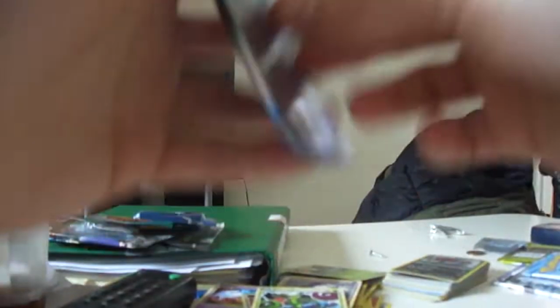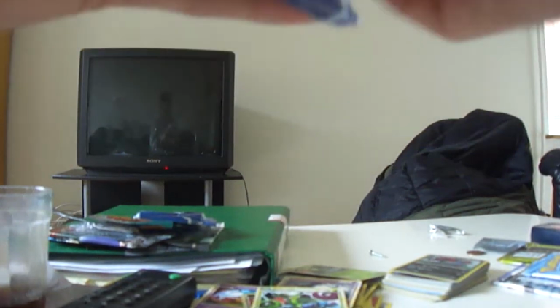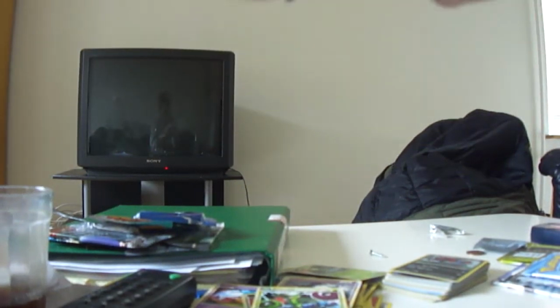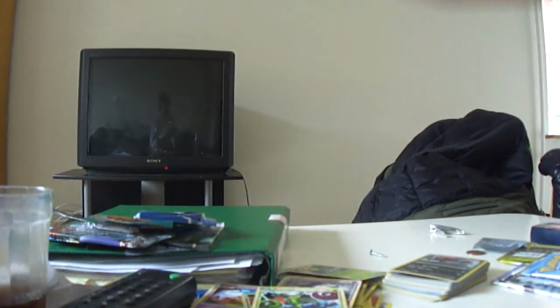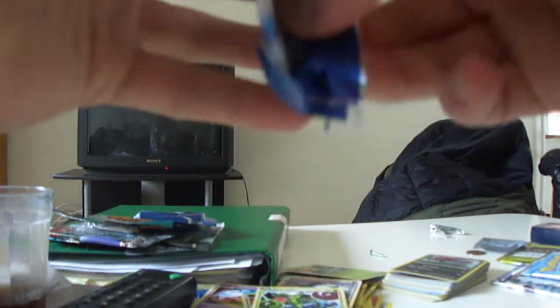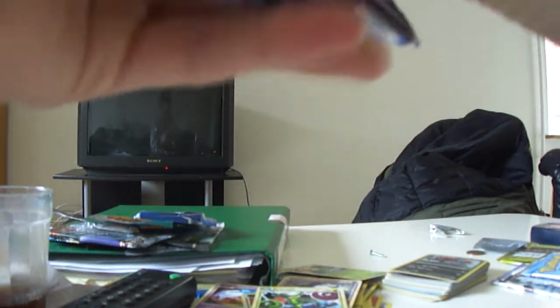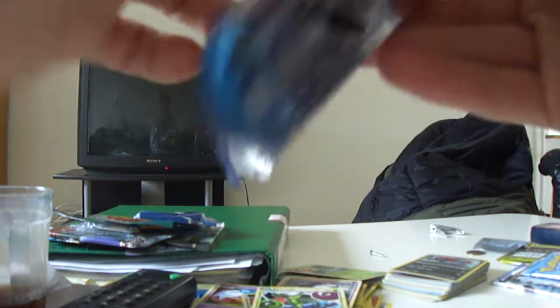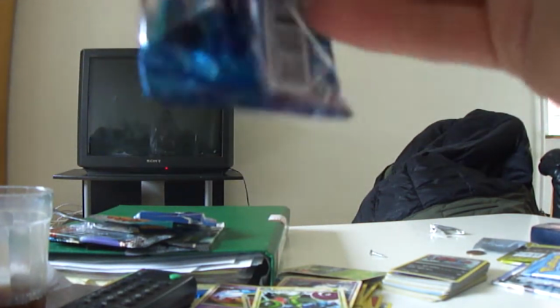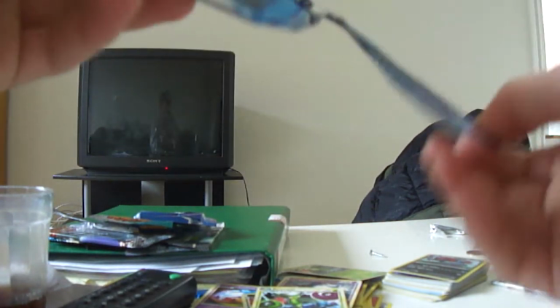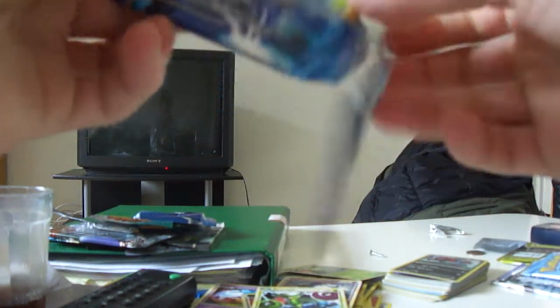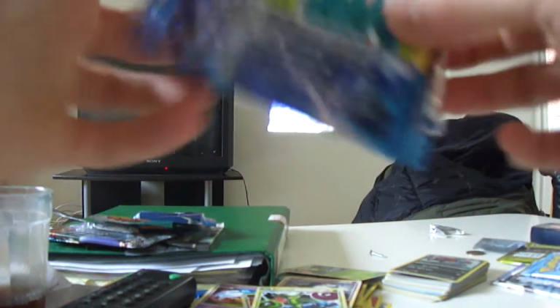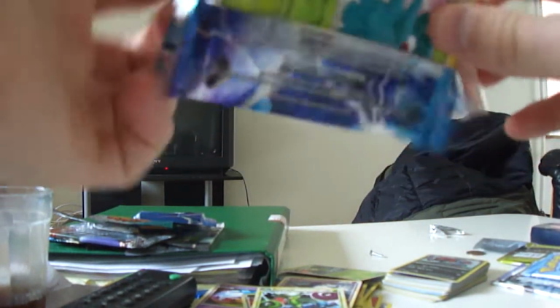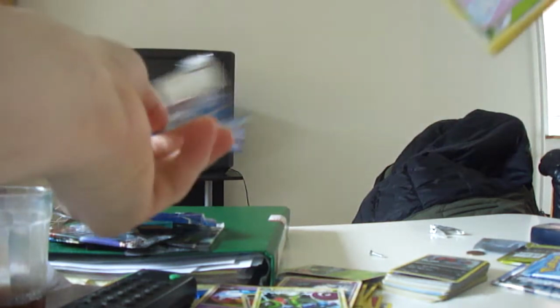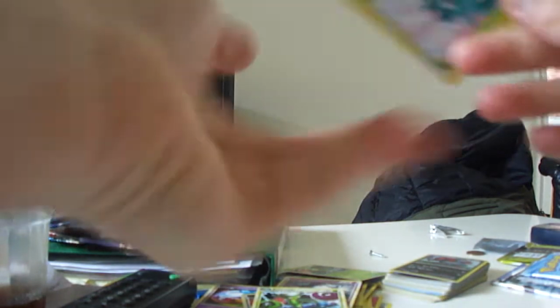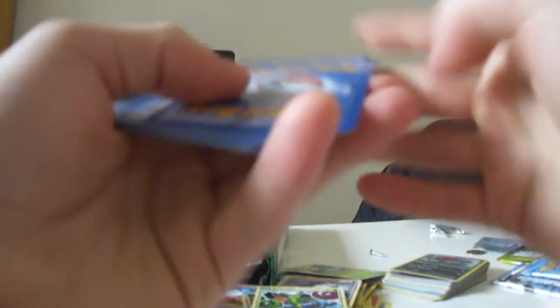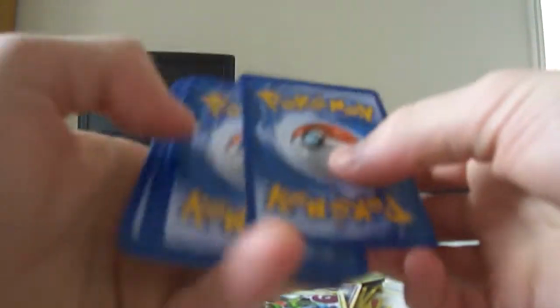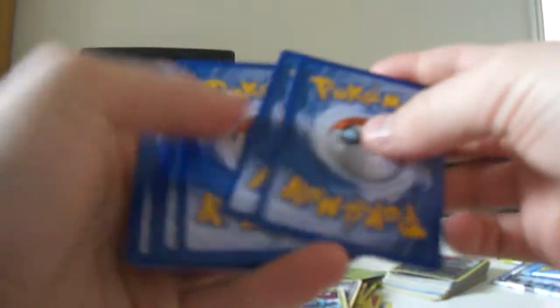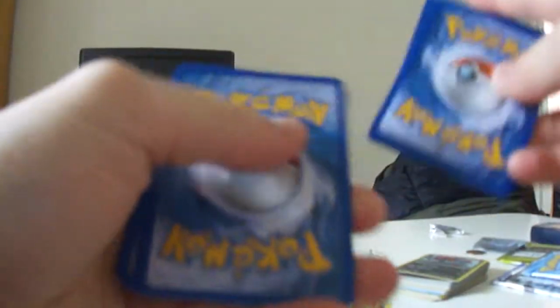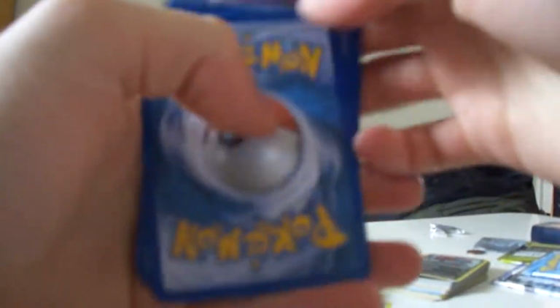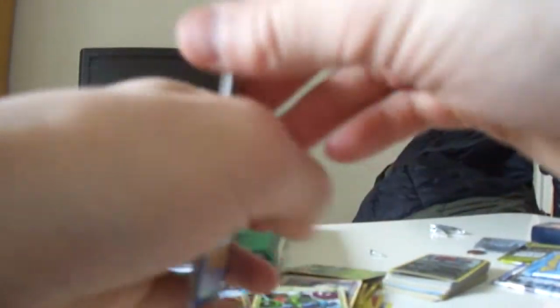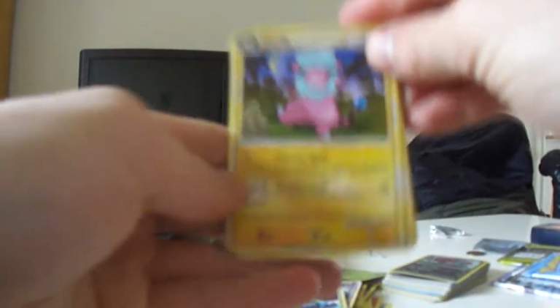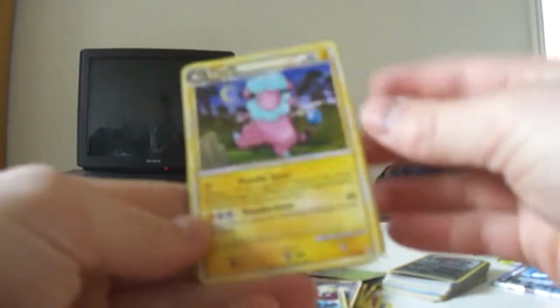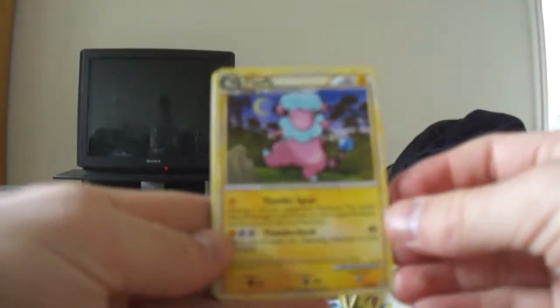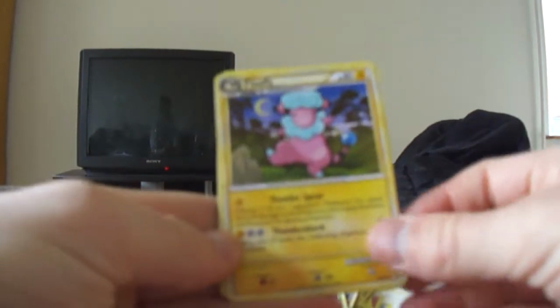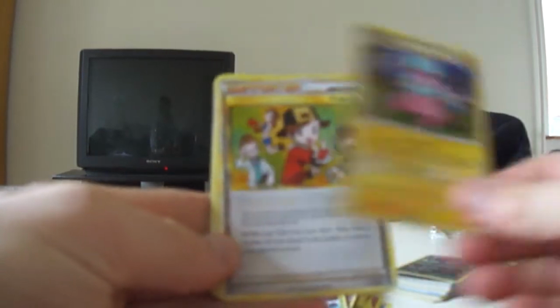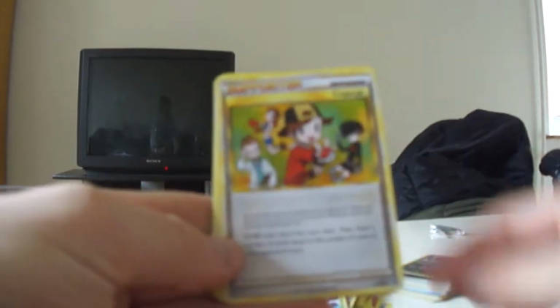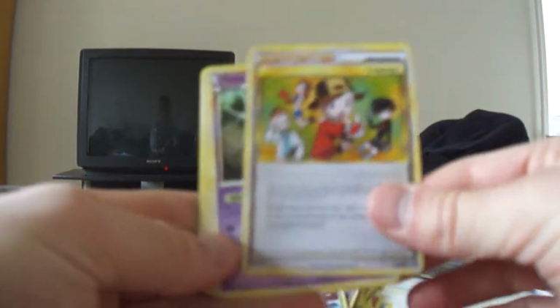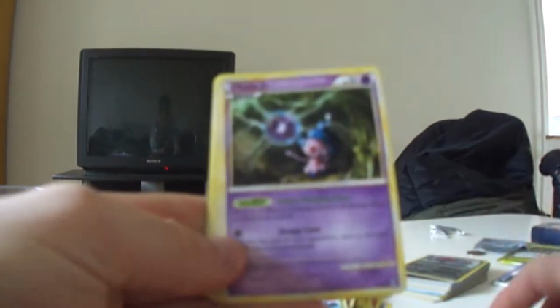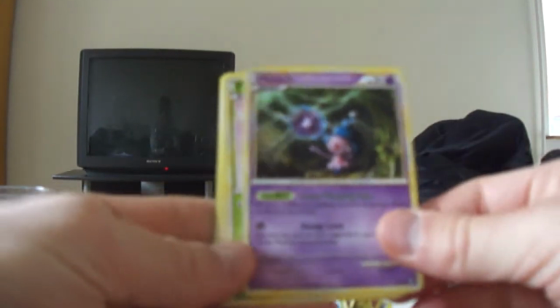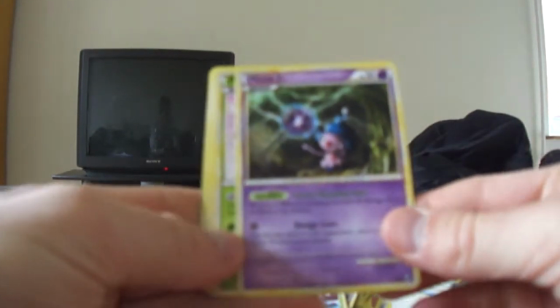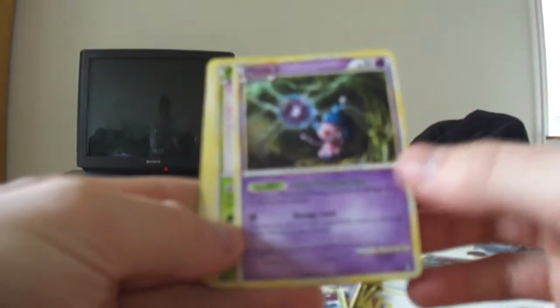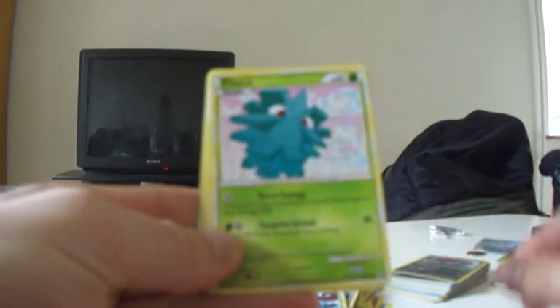Last pack here — Jolteon on the front. Jolteon is shiny, would be amazing. Any shiny really. Let's check it out. We have Flaffy, Copycat, Mime Junior — that's a nice card there.